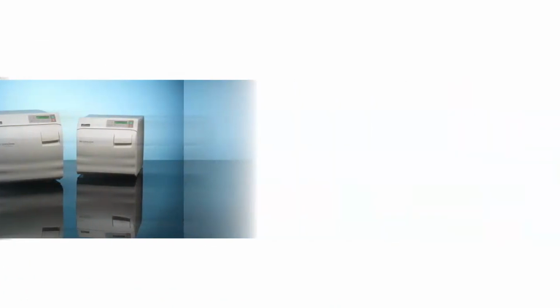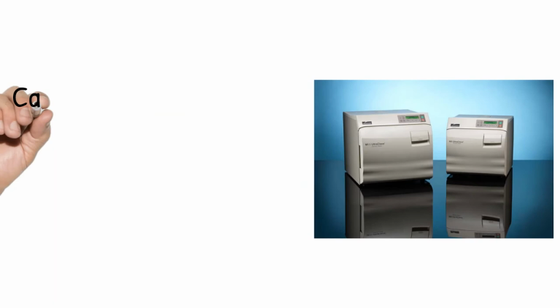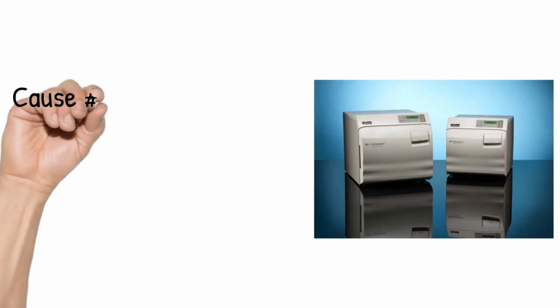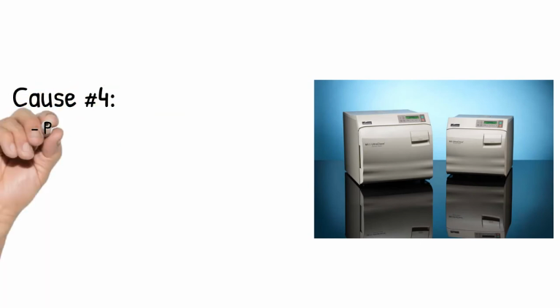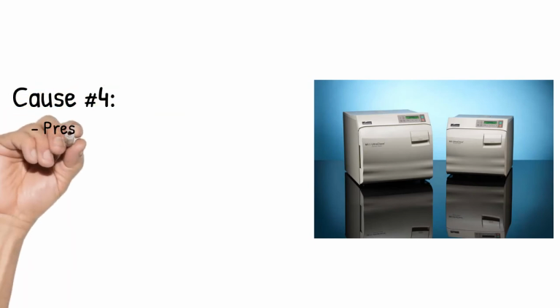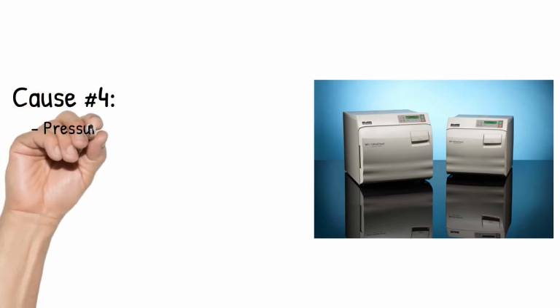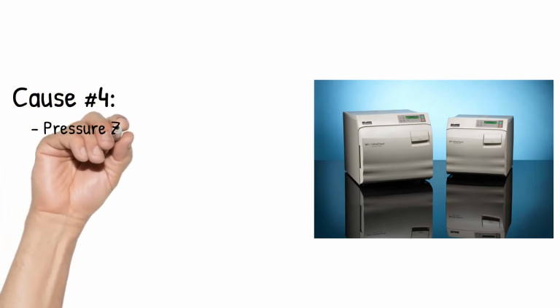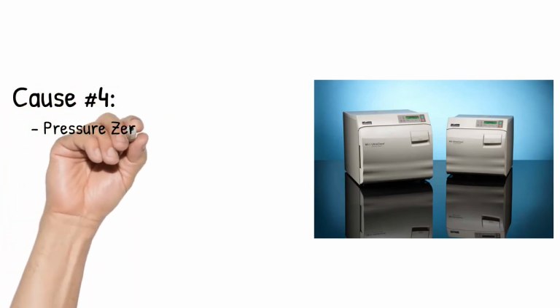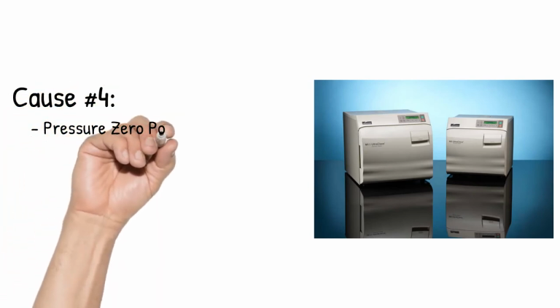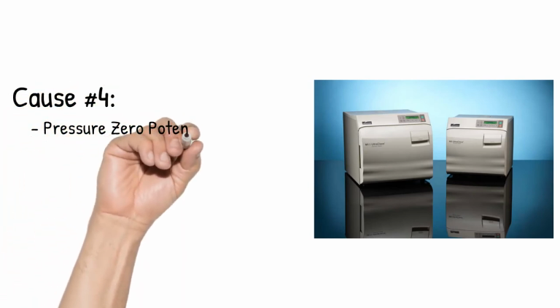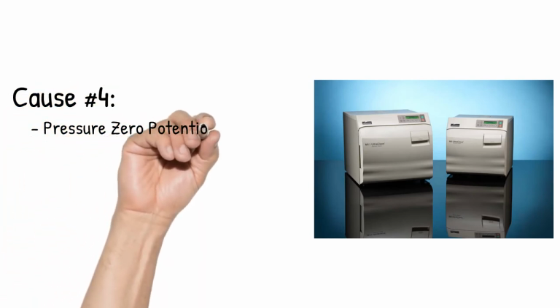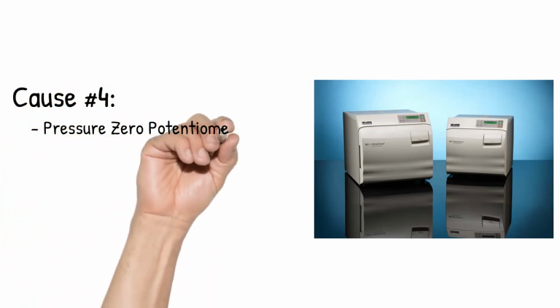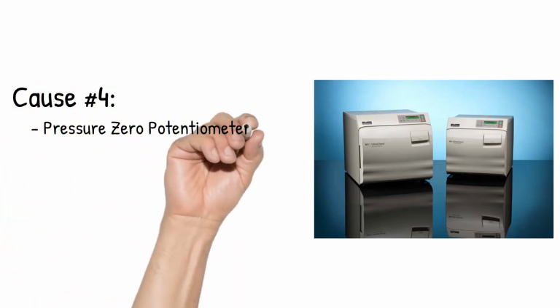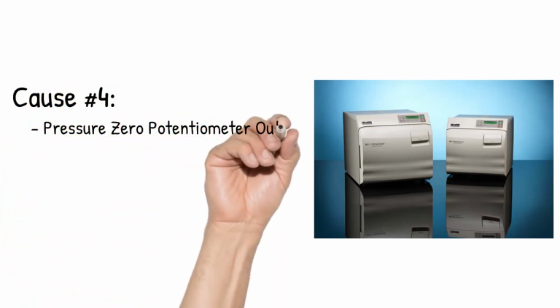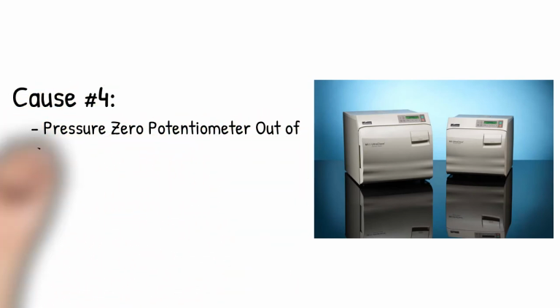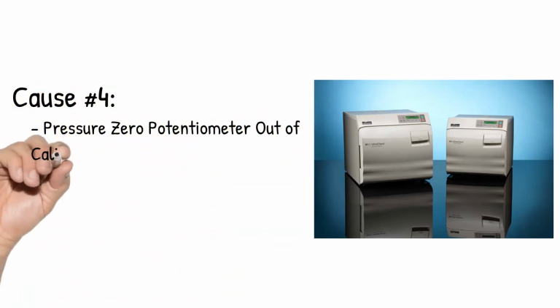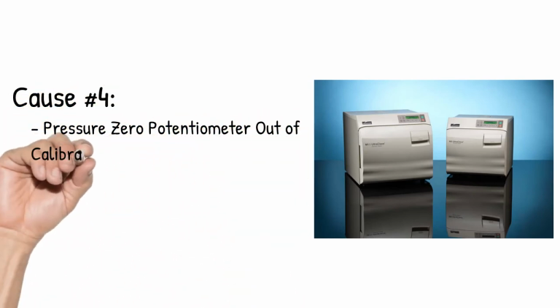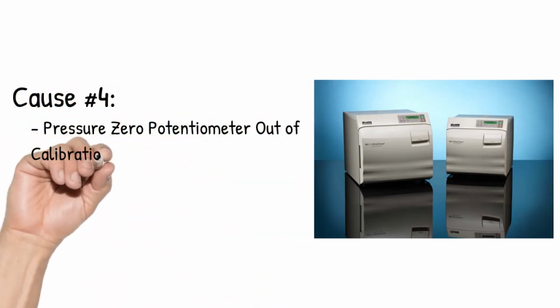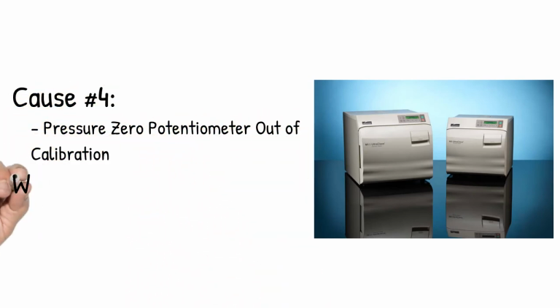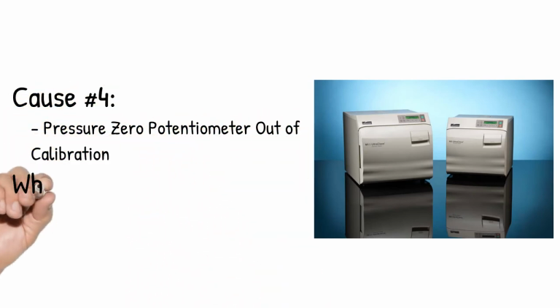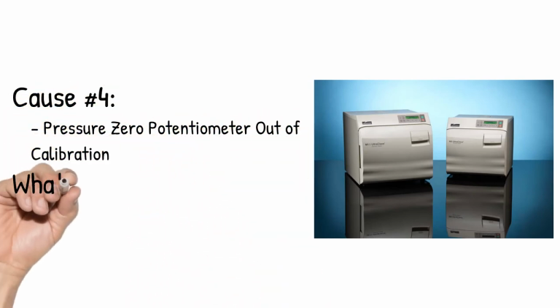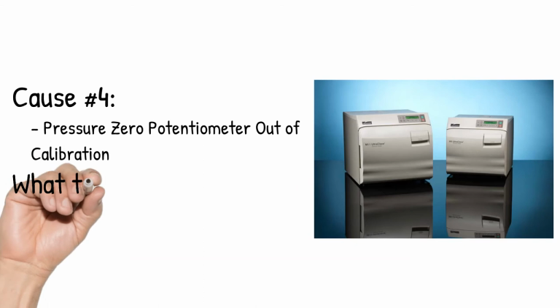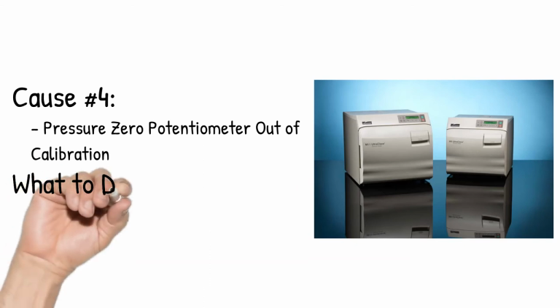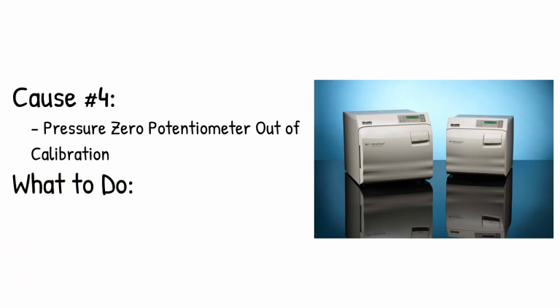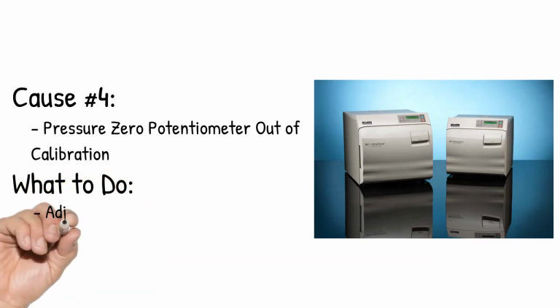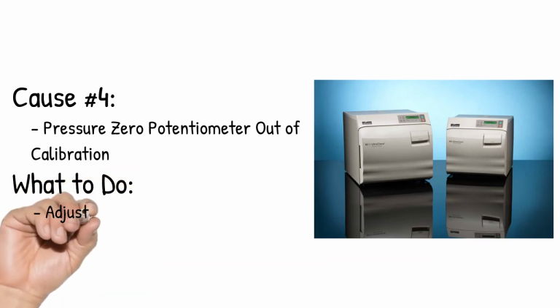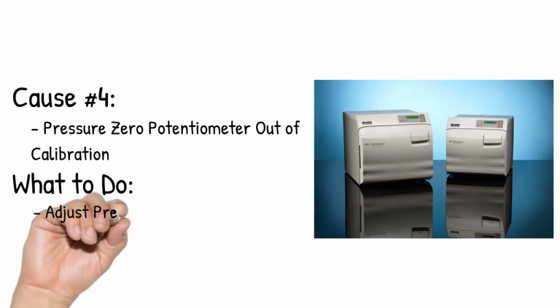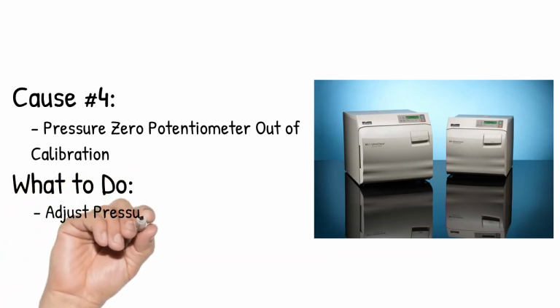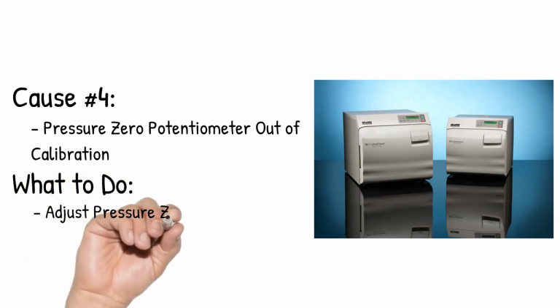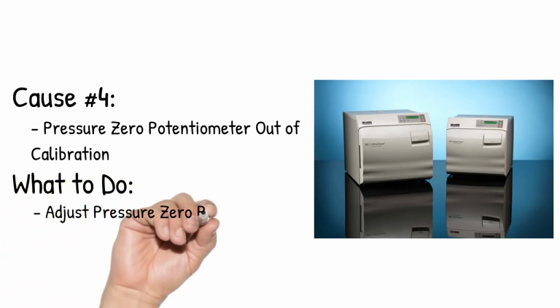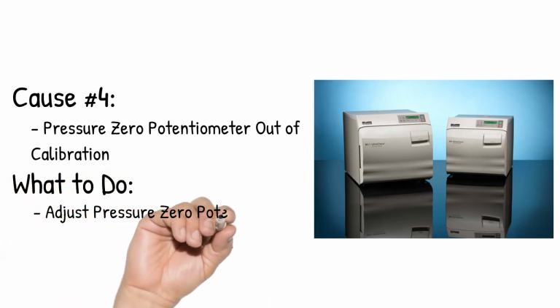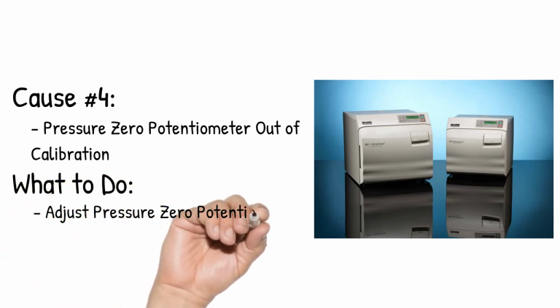Cause number 4: Pressure zero potentiometer out of calibration. Adjust the pressure zero potentiometer.